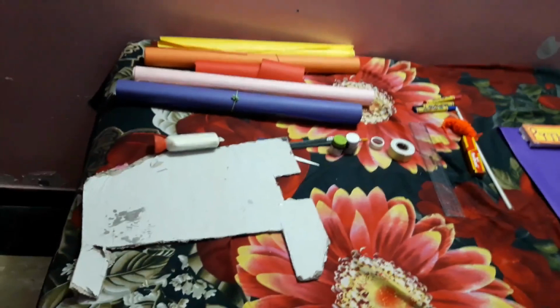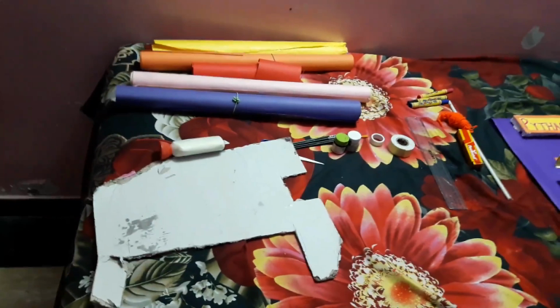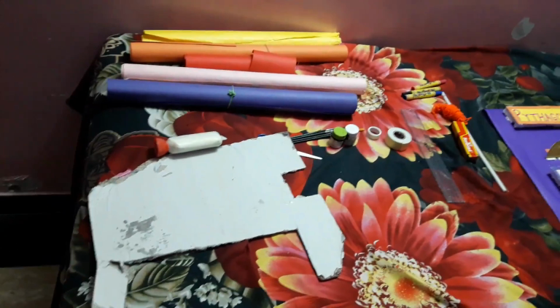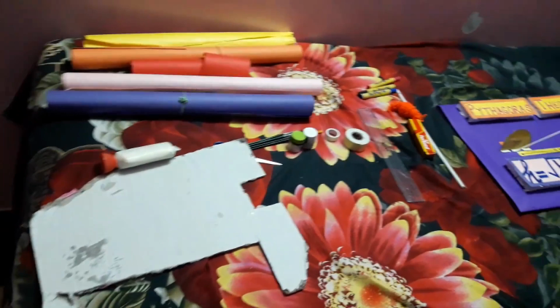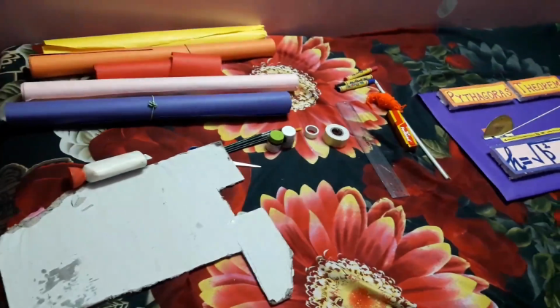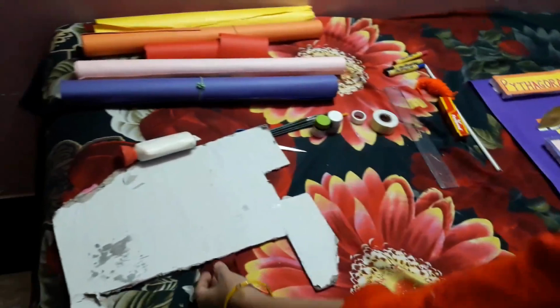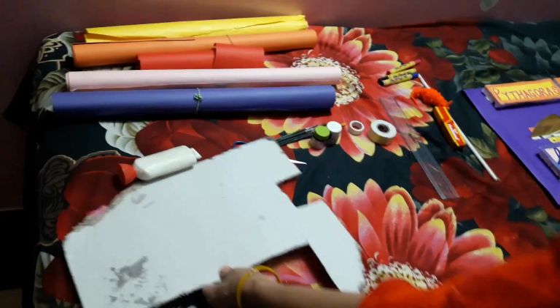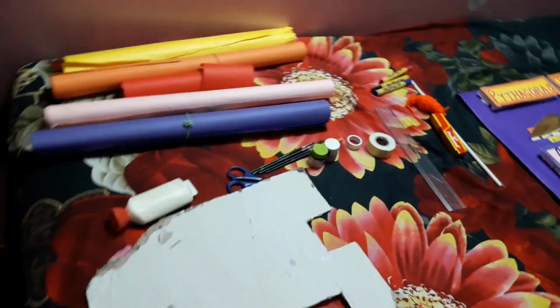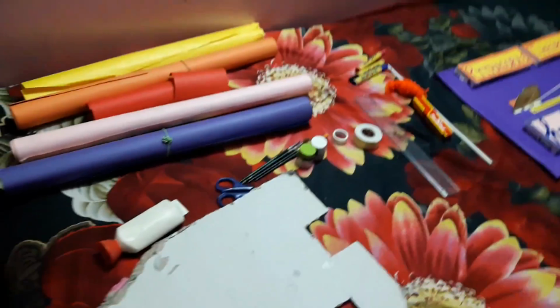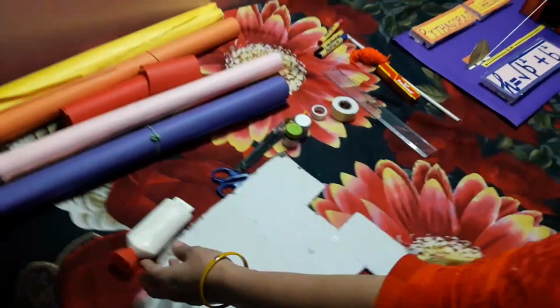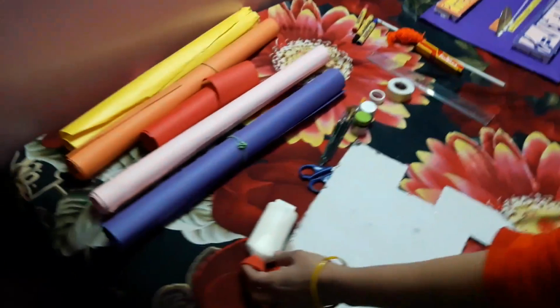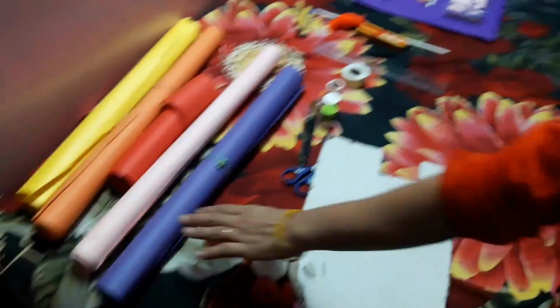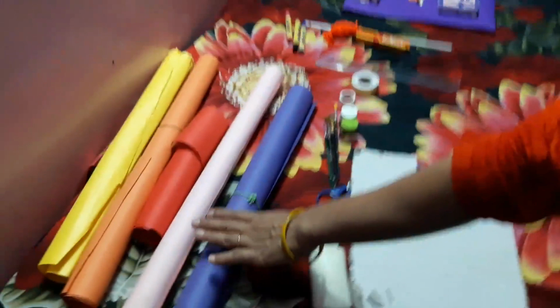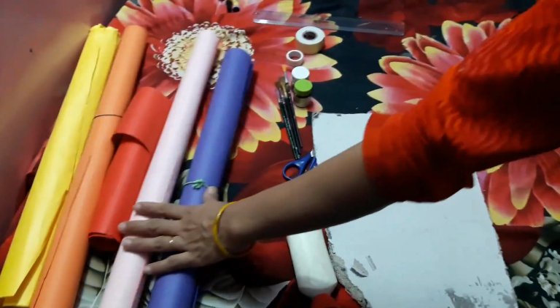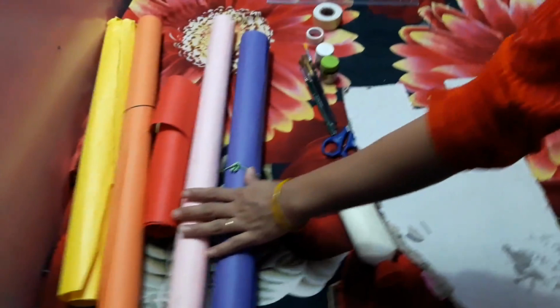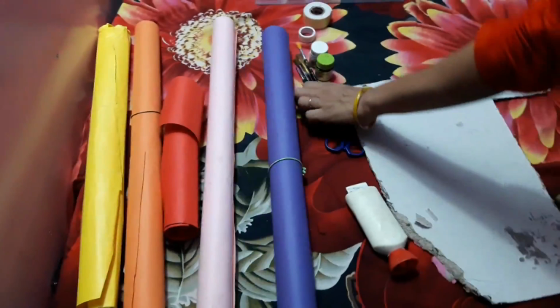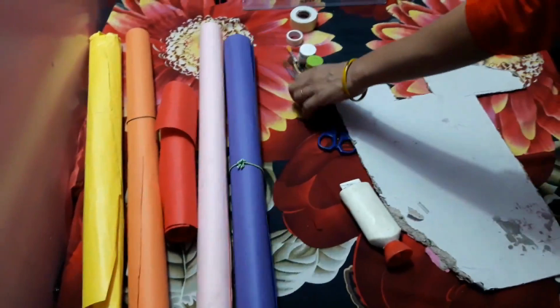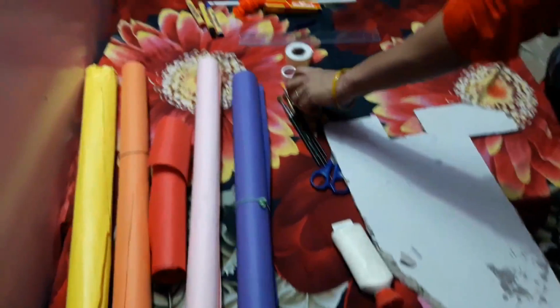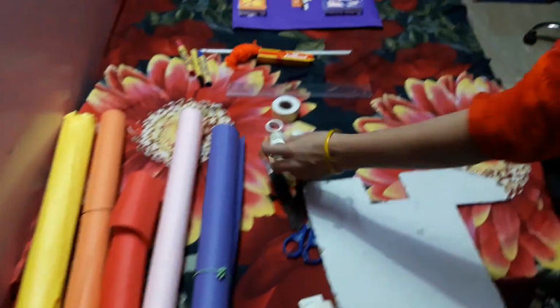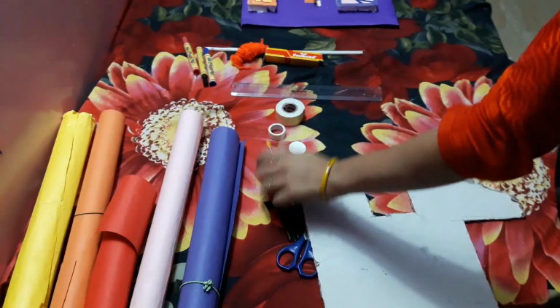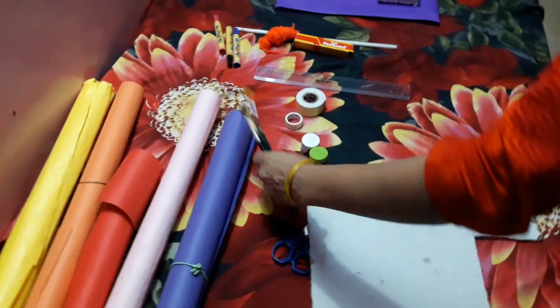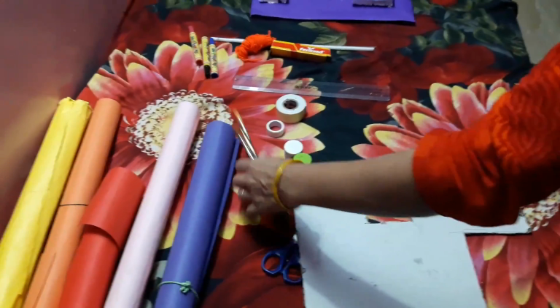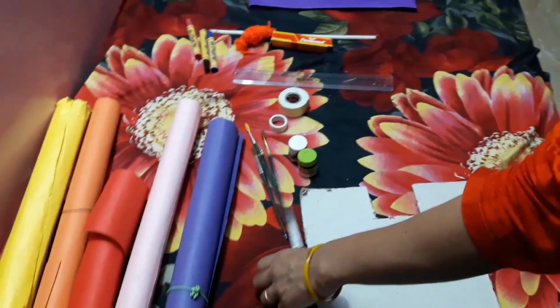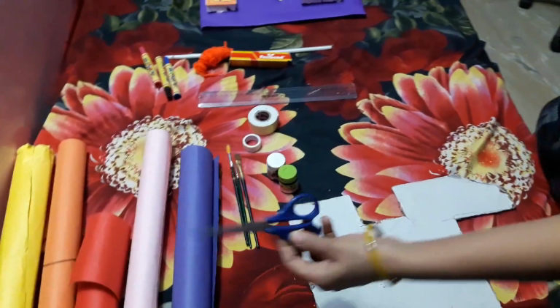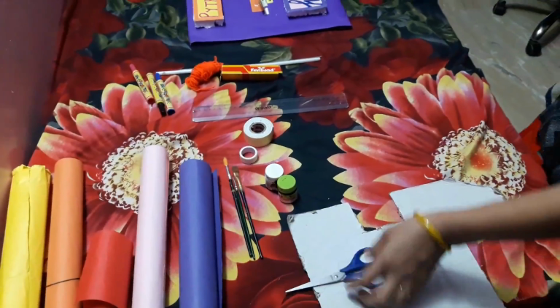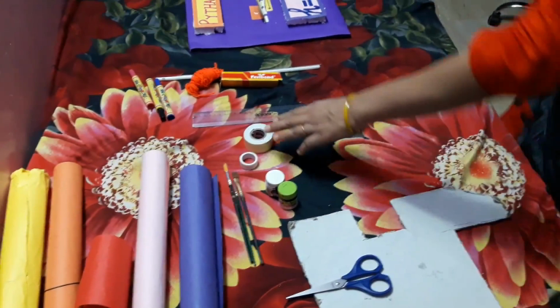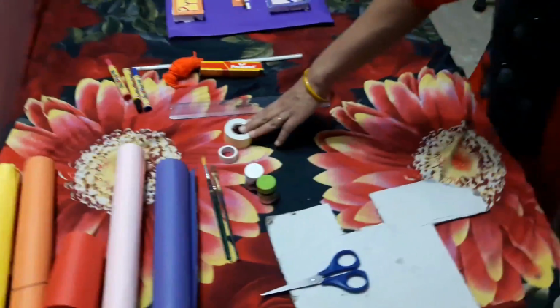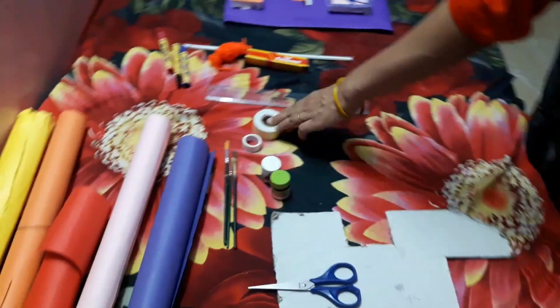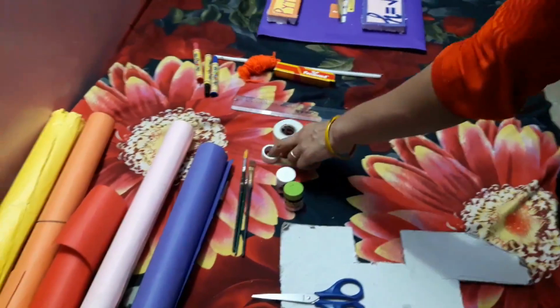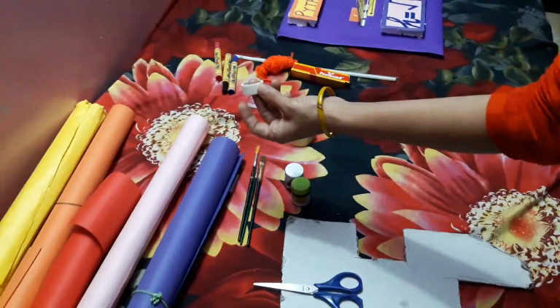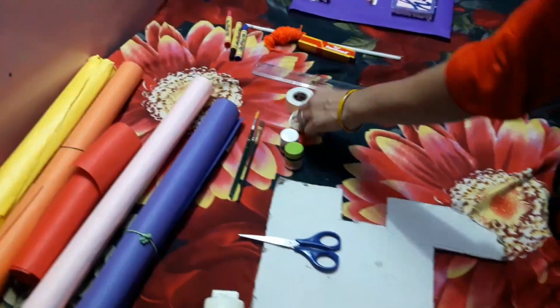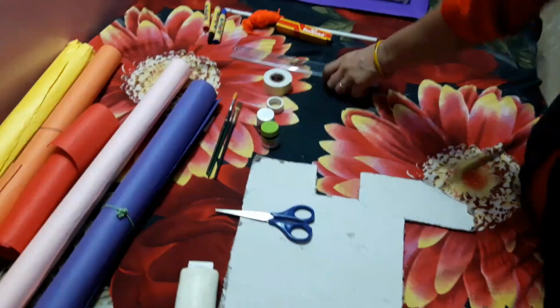To make this model, we need mount board, pencil, chart papers, acrylic colors, color brushes, scissors, and double tape.